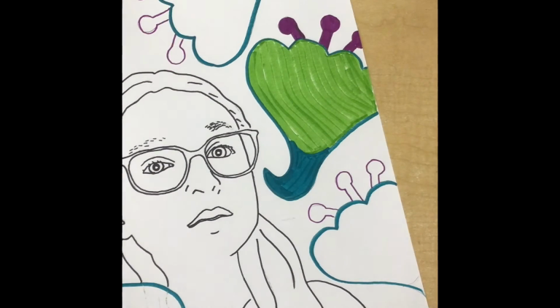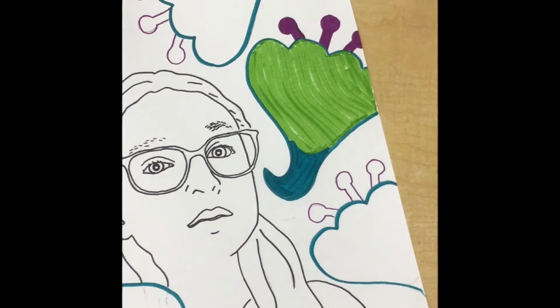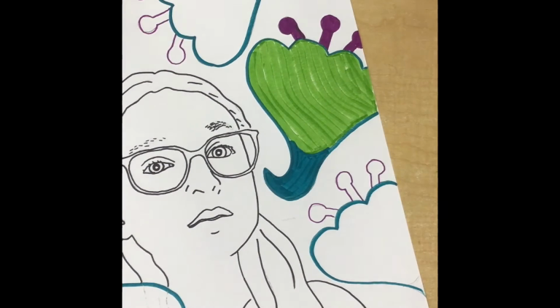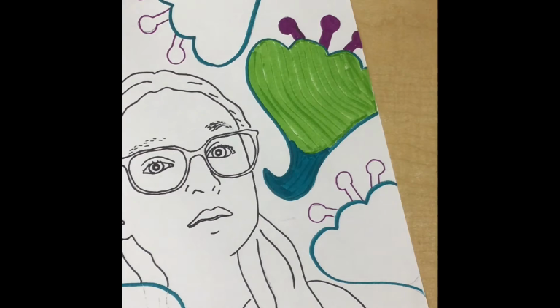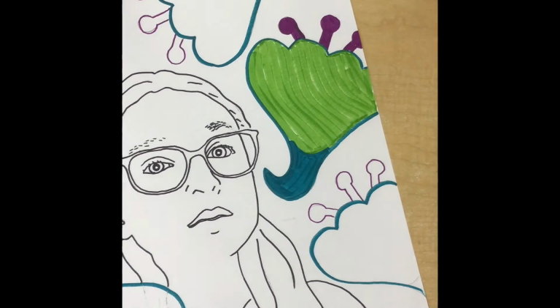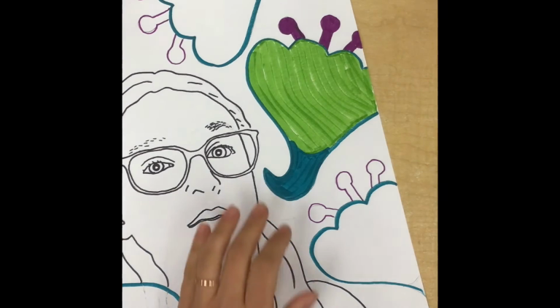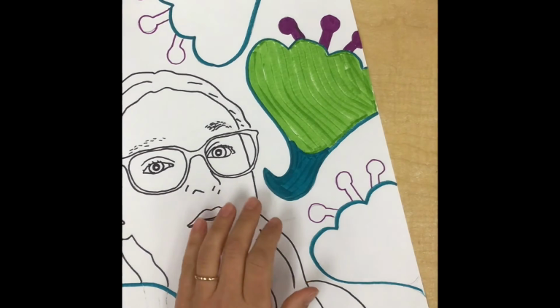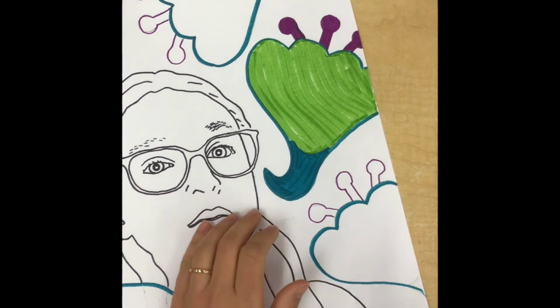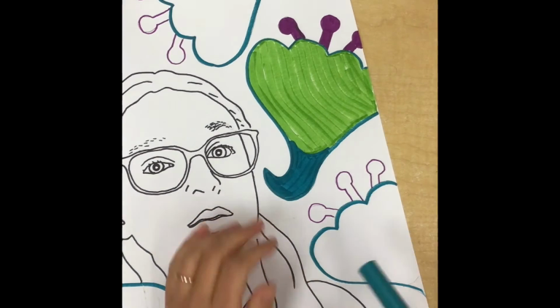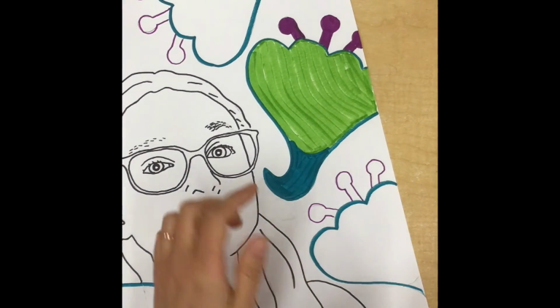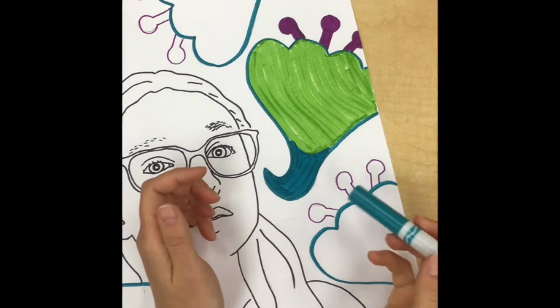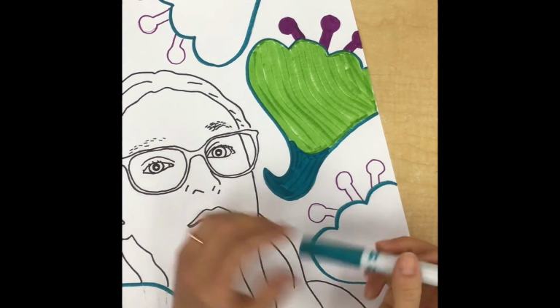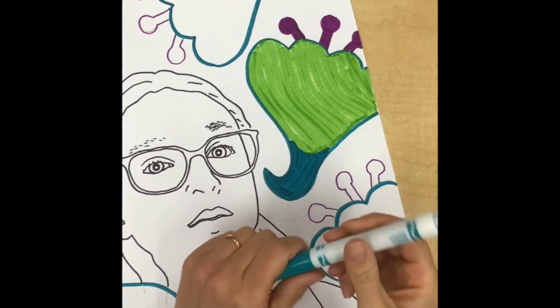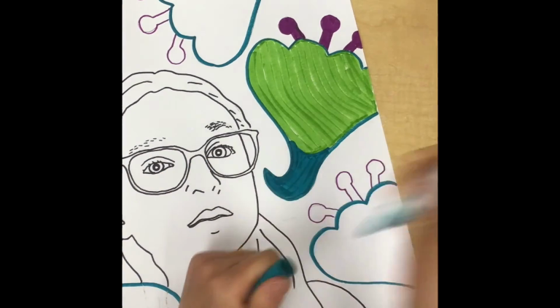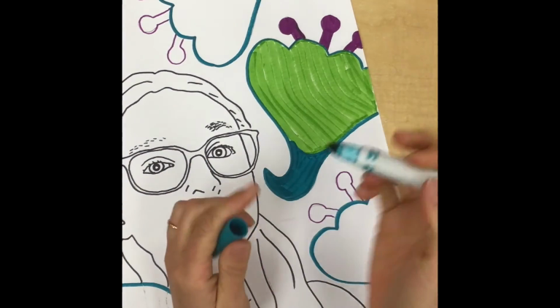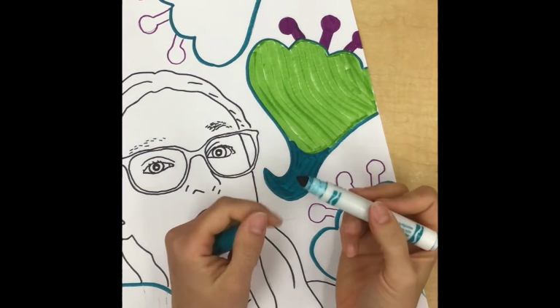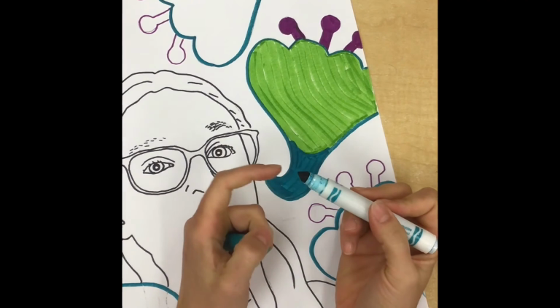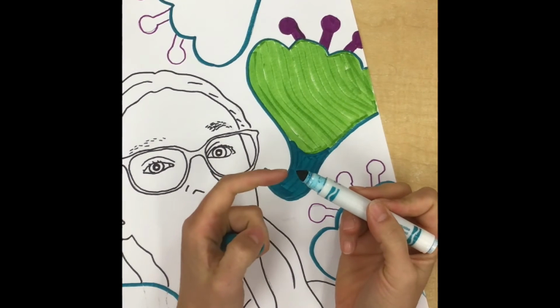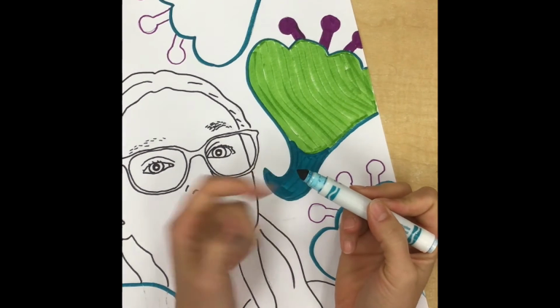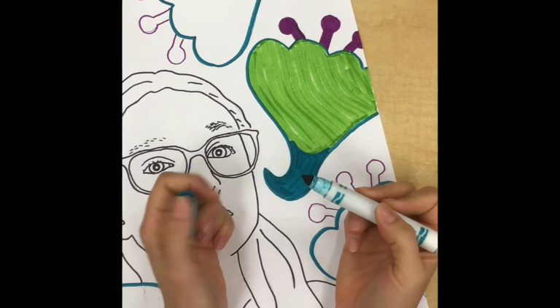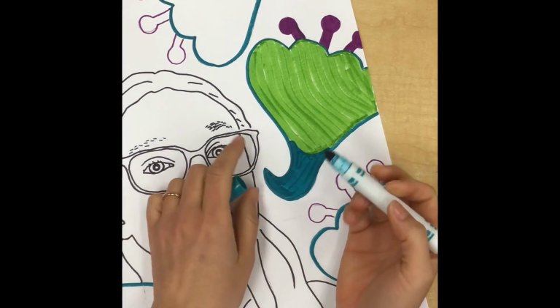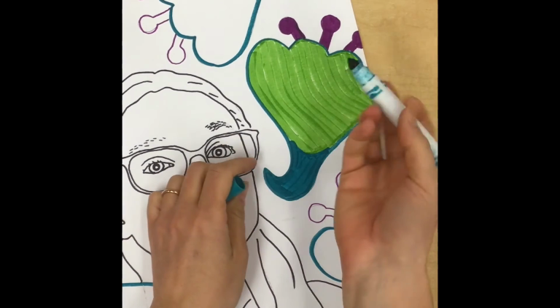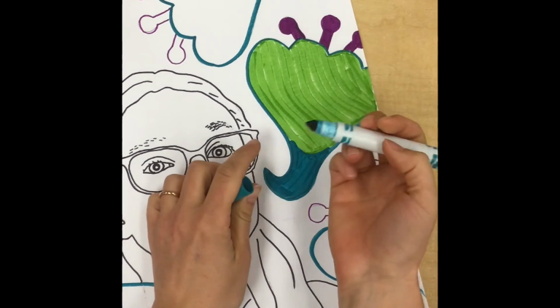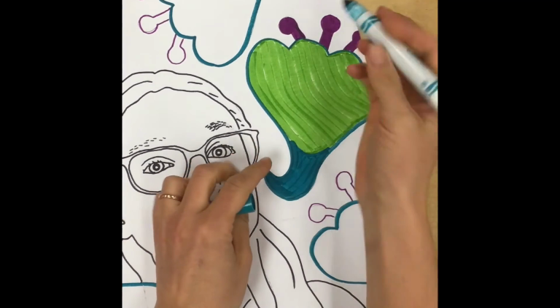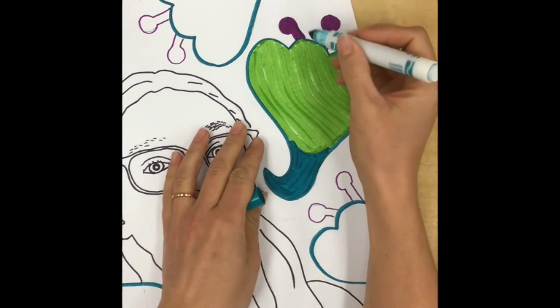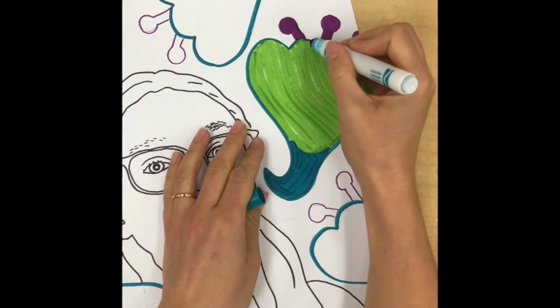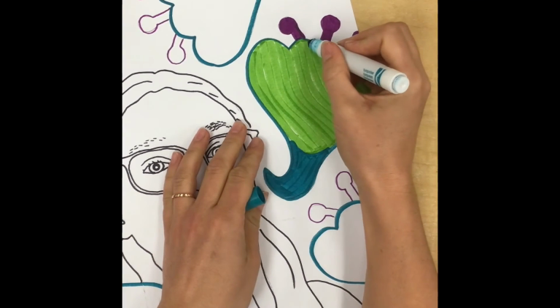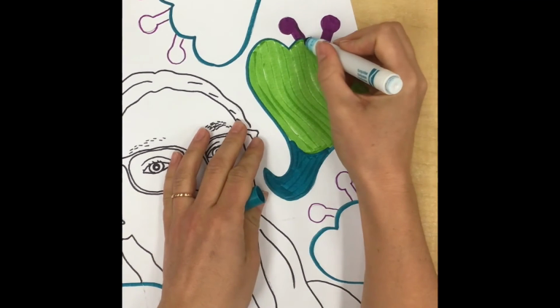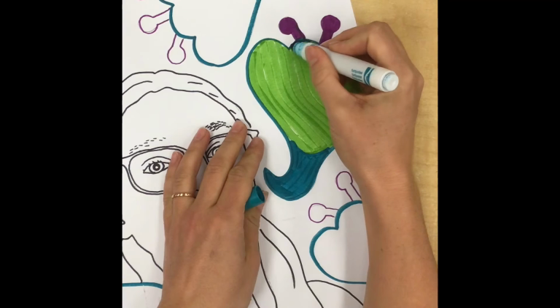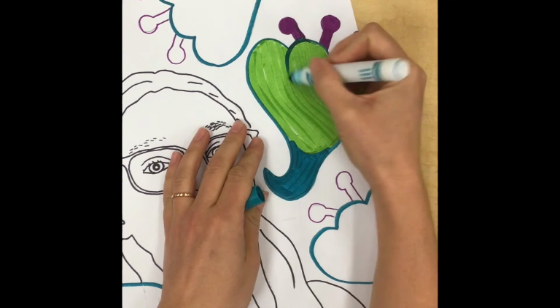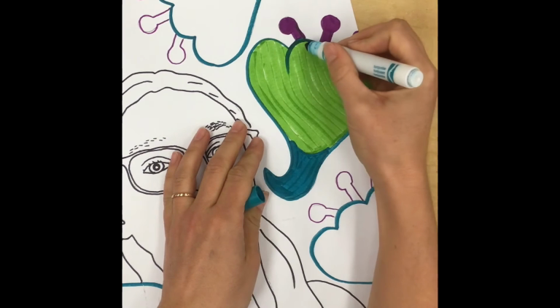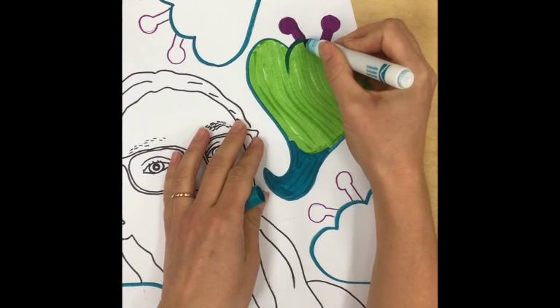After you have all the big shapes colored in, I always like to go back and add more detail on top. Now I might be working more with the point of my marker to add the different lines and shapes that I planned out in my design.